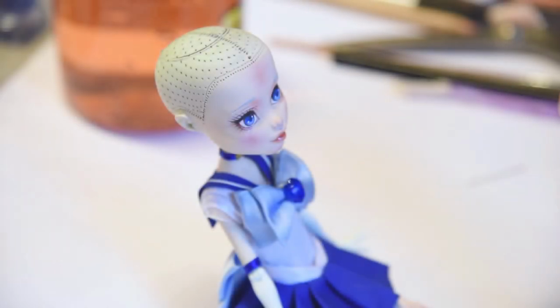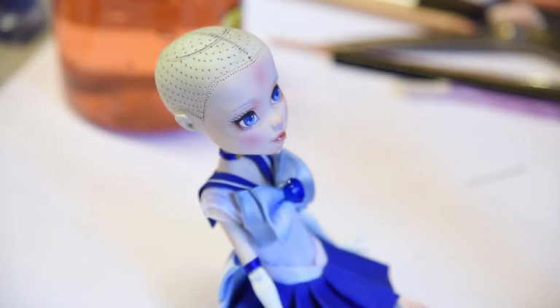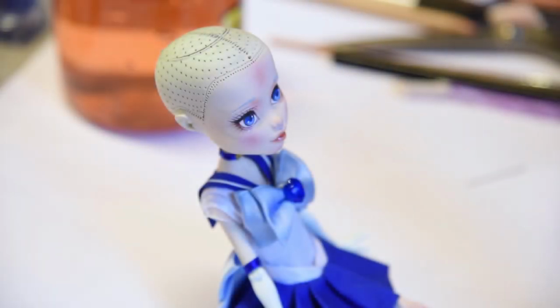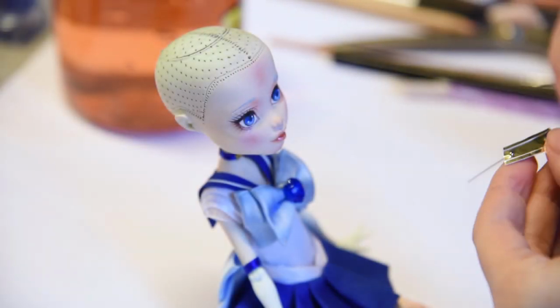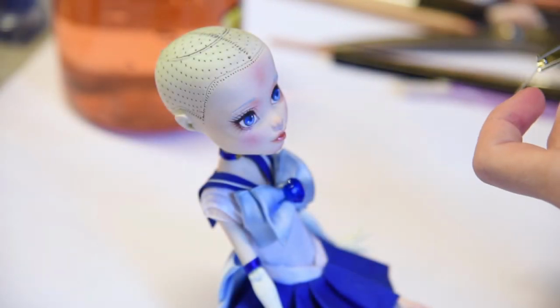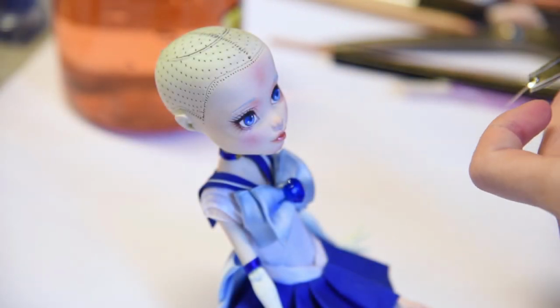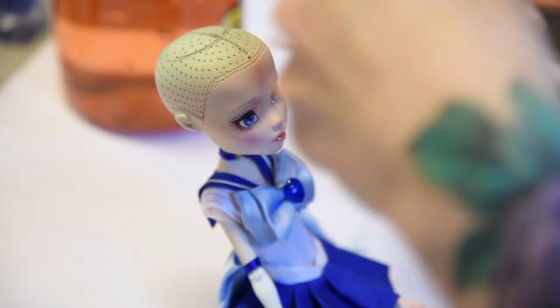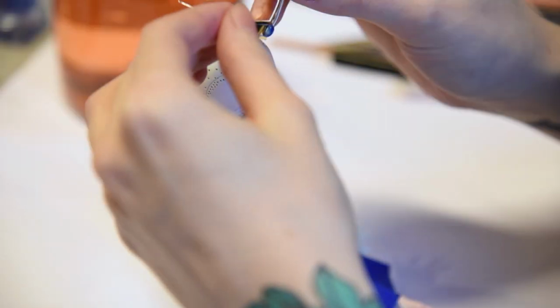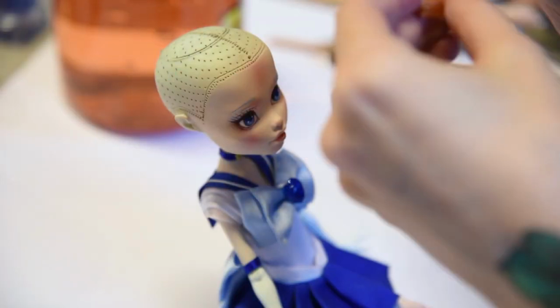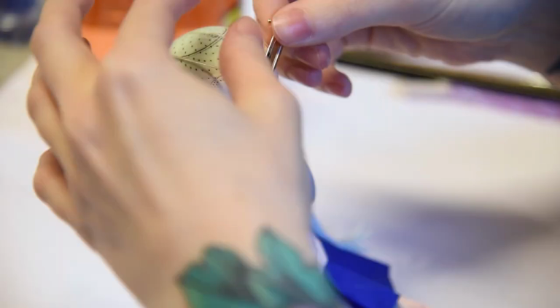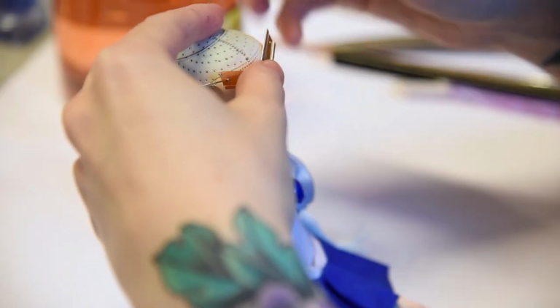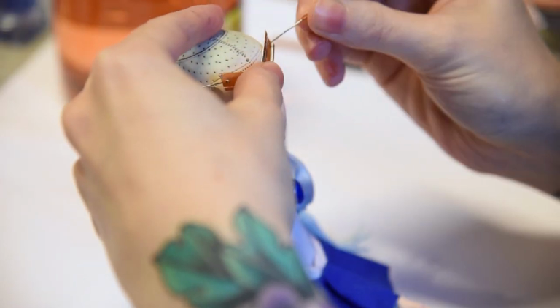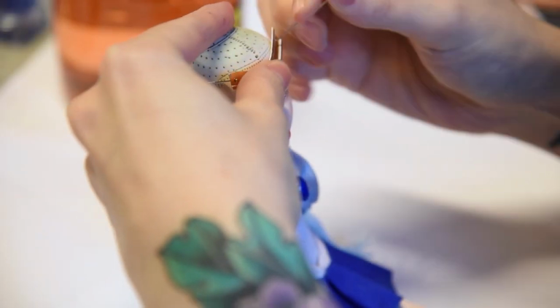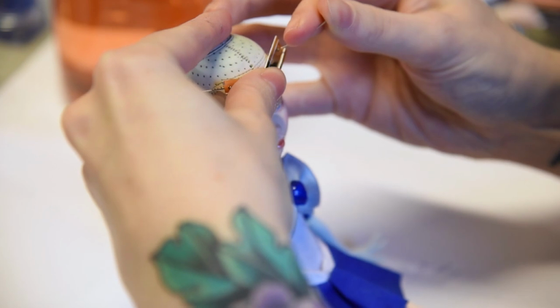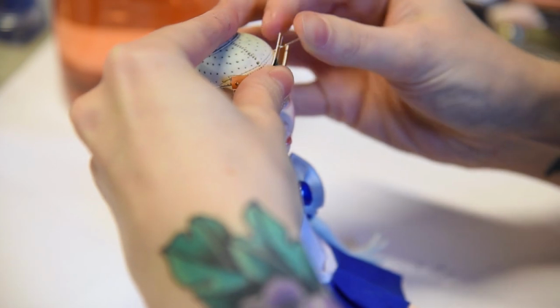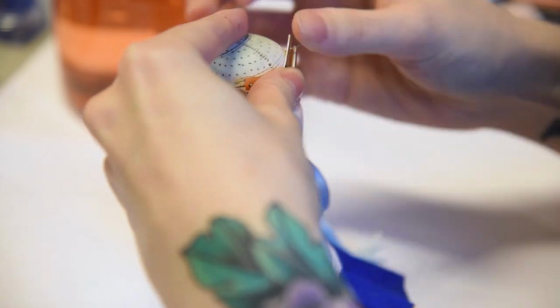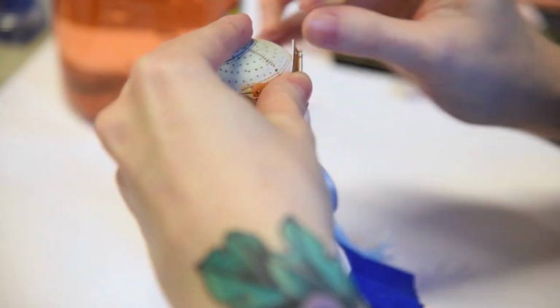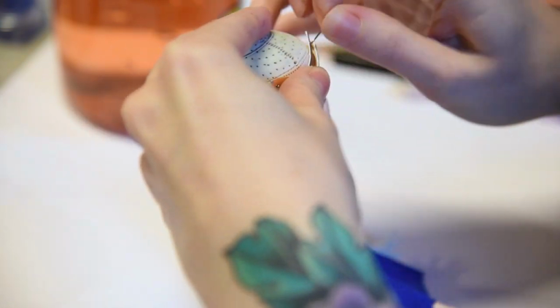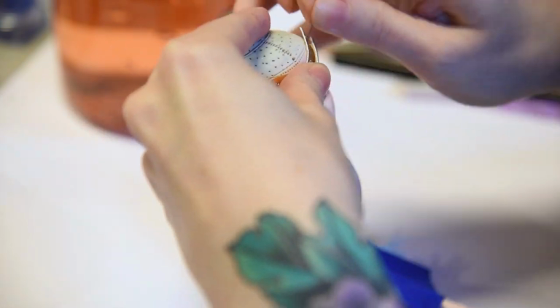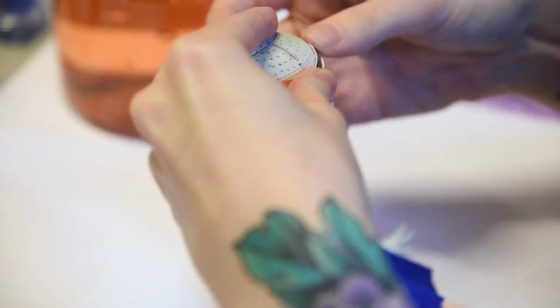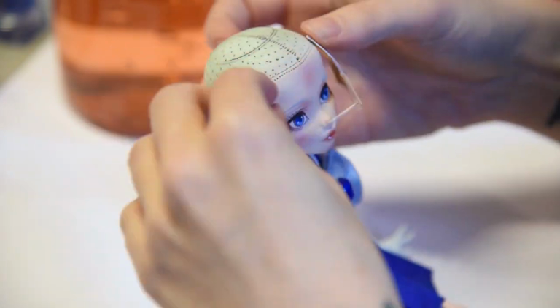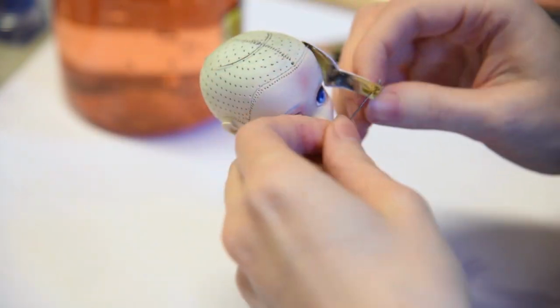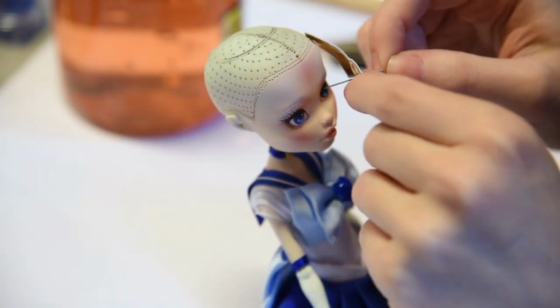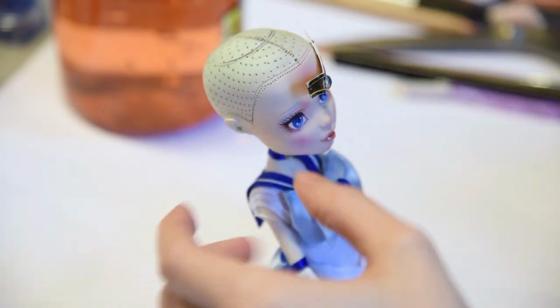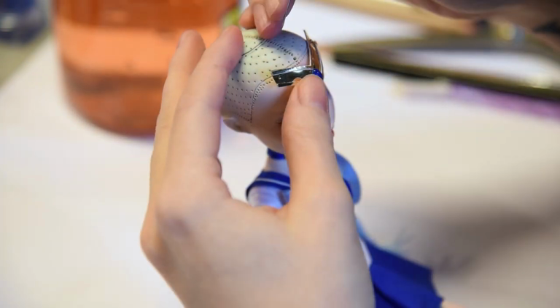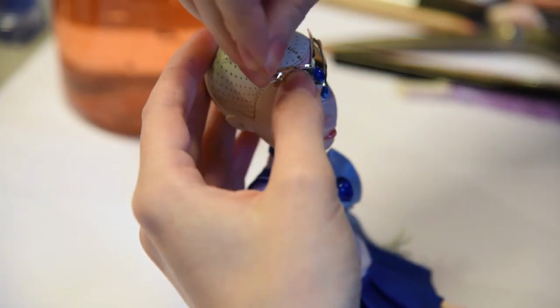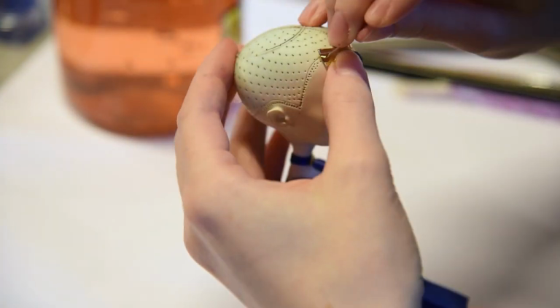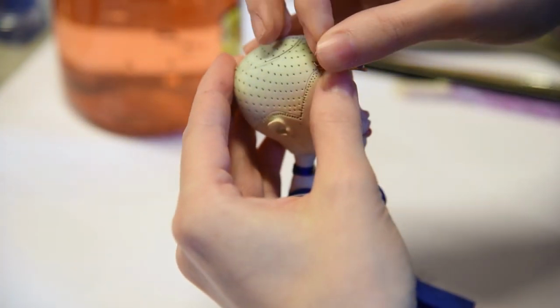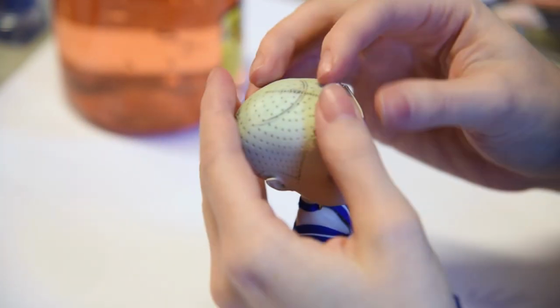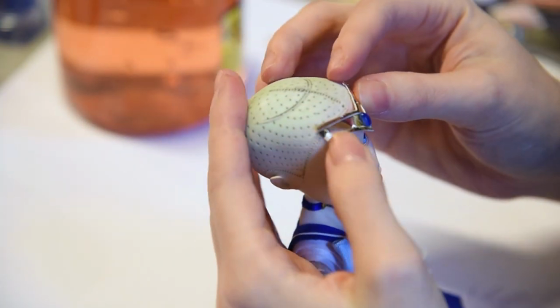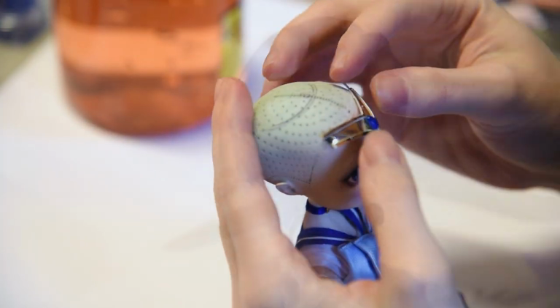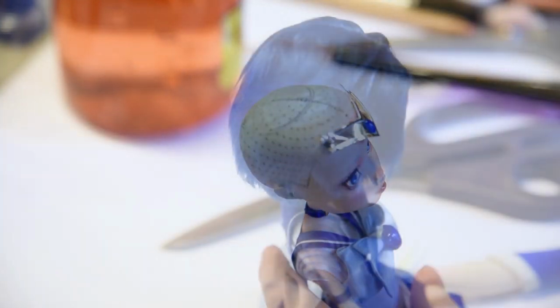Finally, time to assemble her together! I sewed her into her outfit, gave her back her hat, placed the tiara under her wig, and just needed to style her hair a bit.